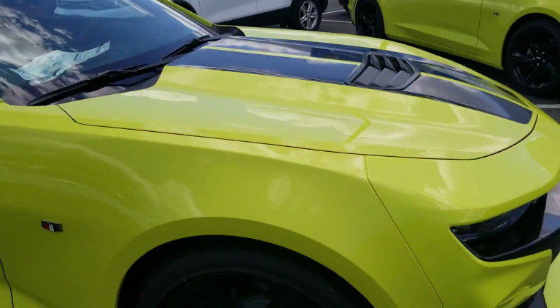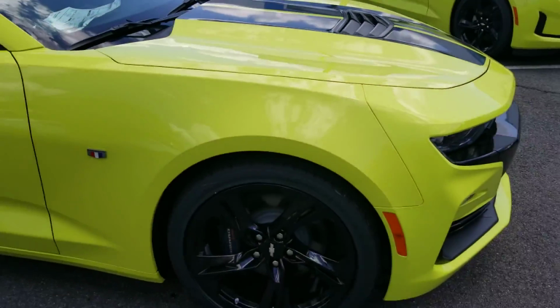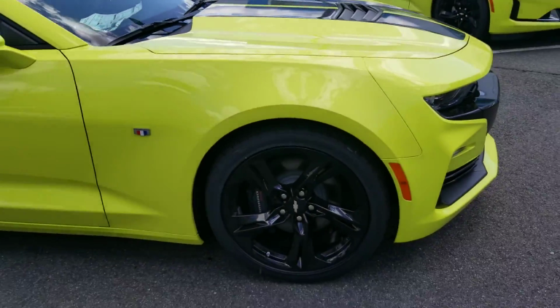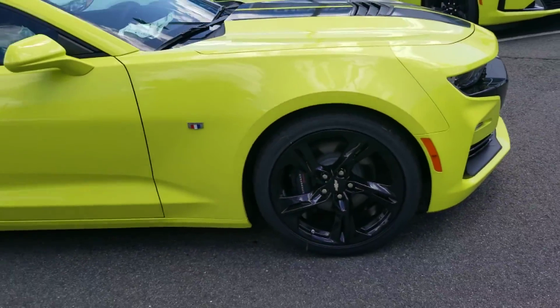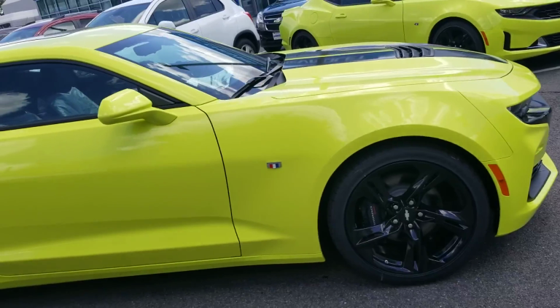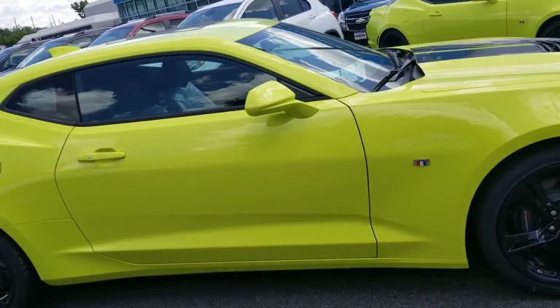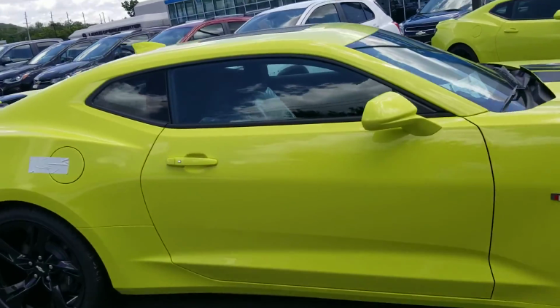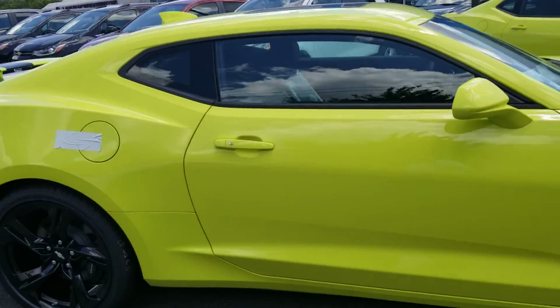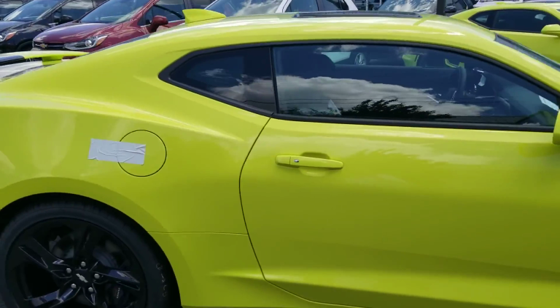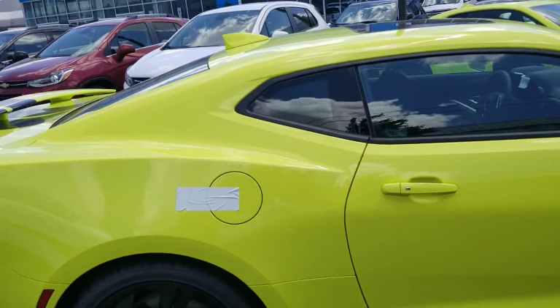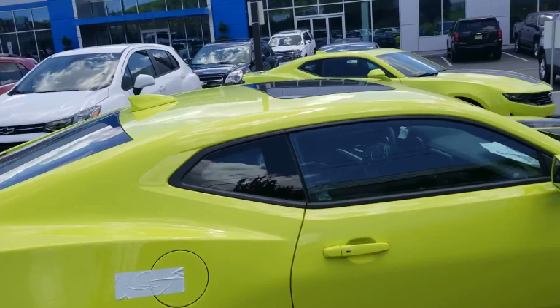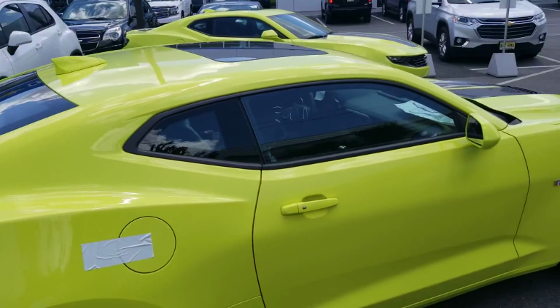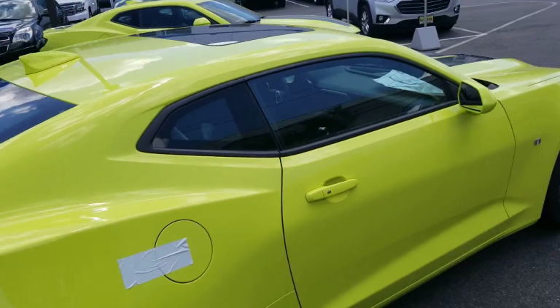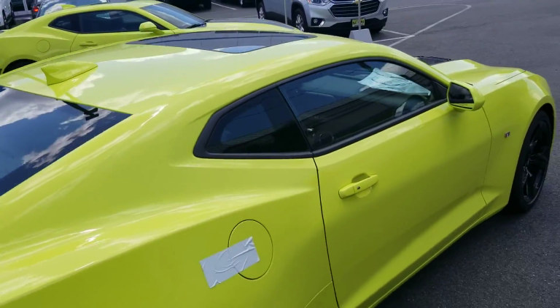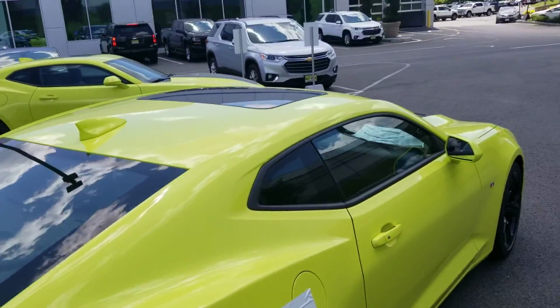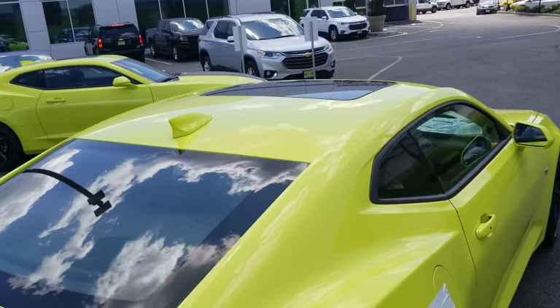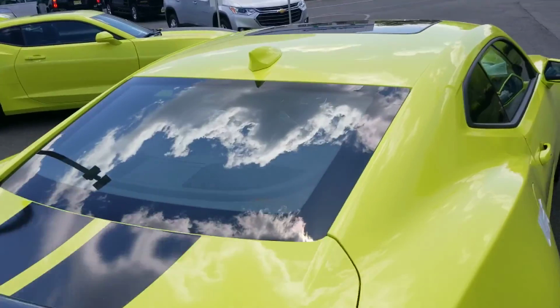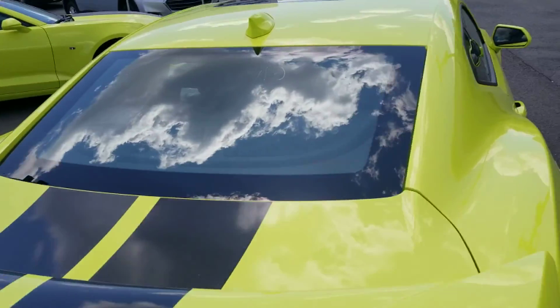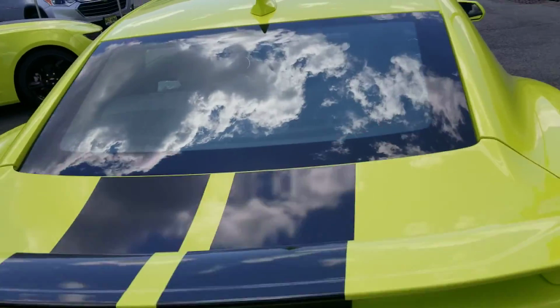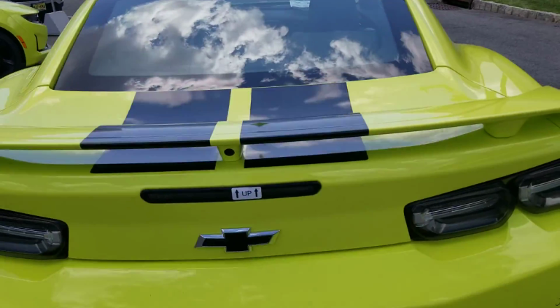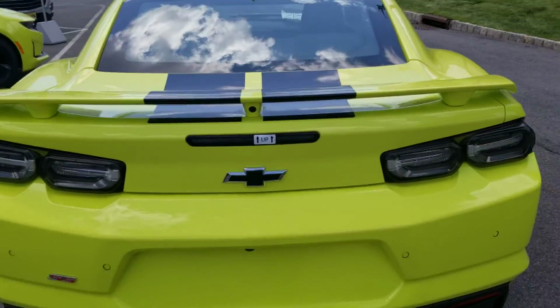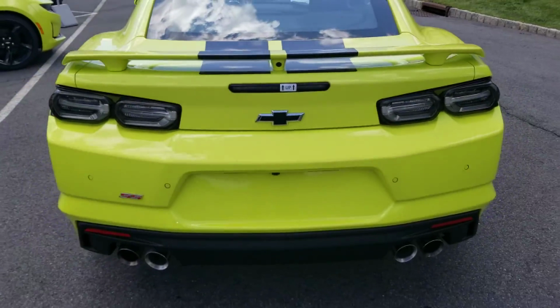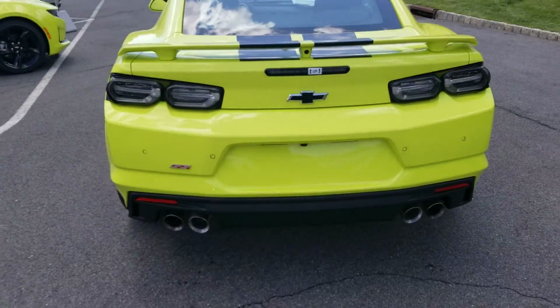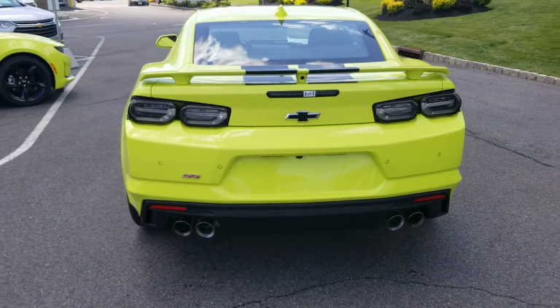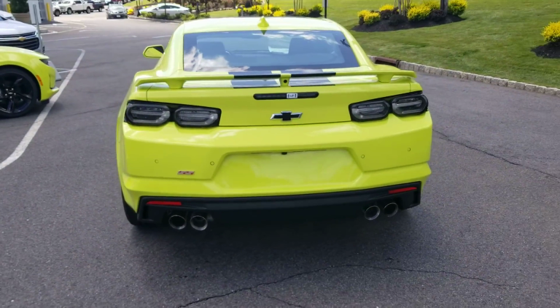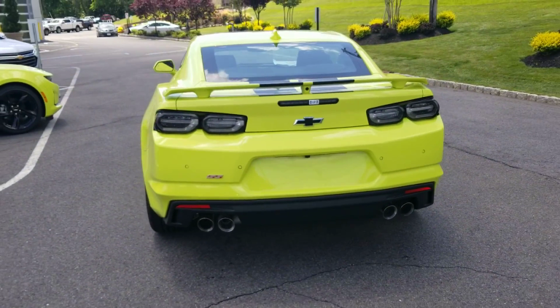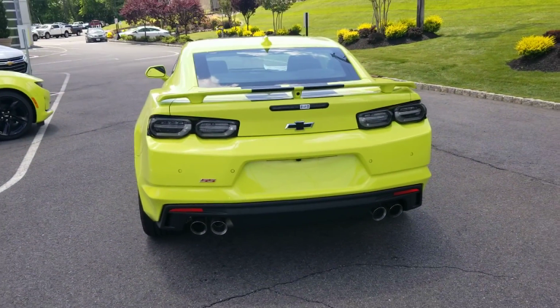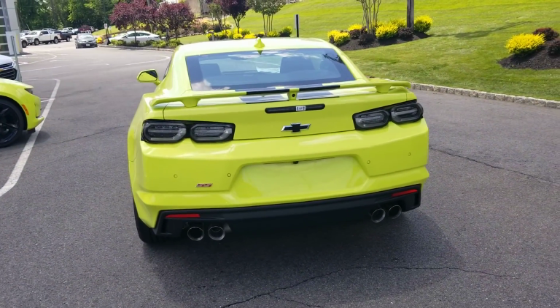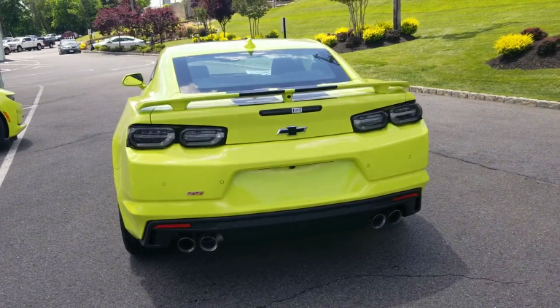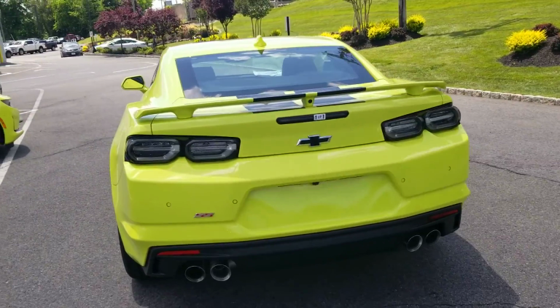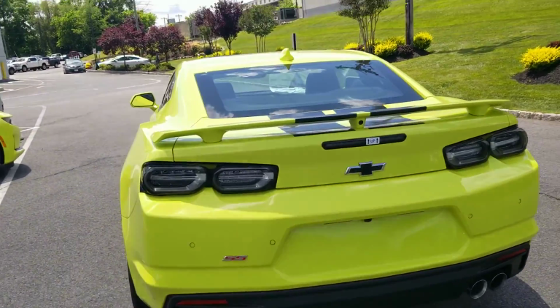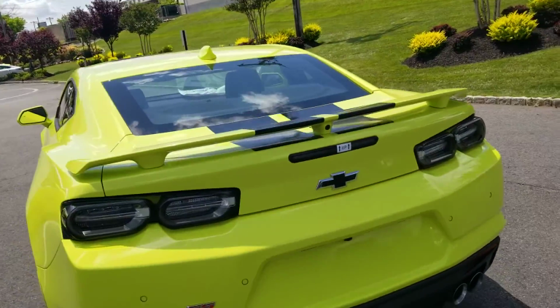Also your blacked-out wheels — I just love the way this looks. You do have a sunroof in this as well. From the back, take a look: you have the performance exhaust on this and sensors in the back.